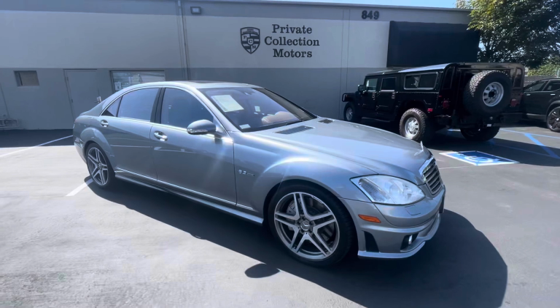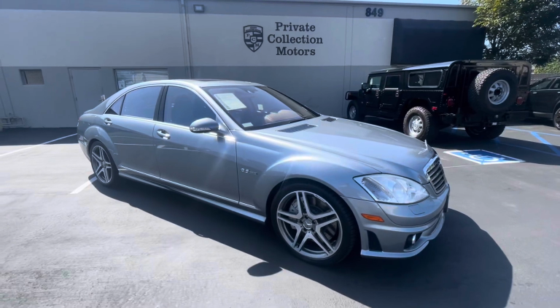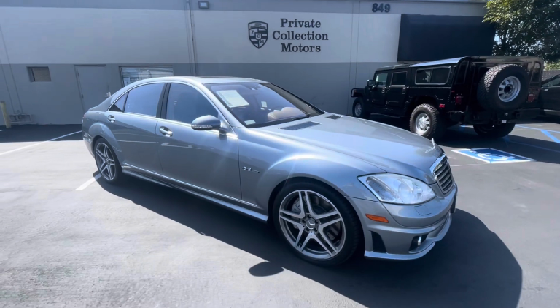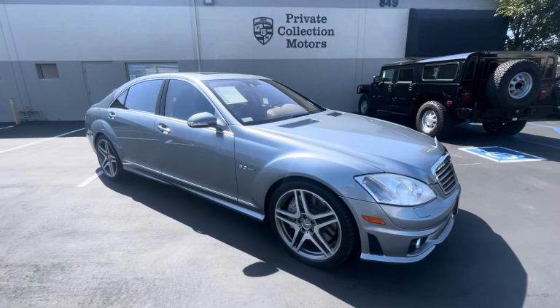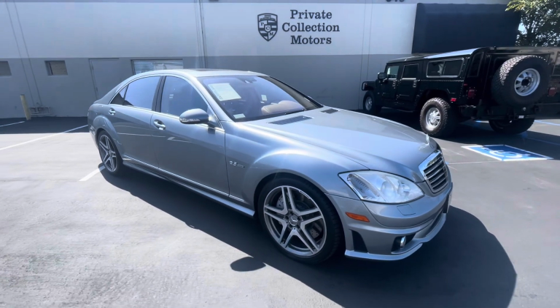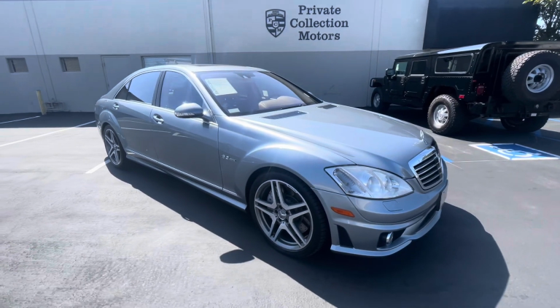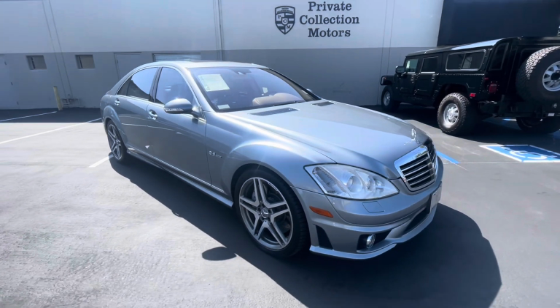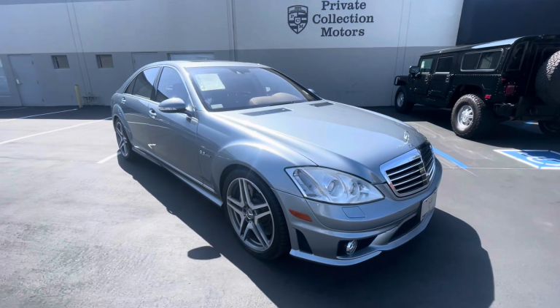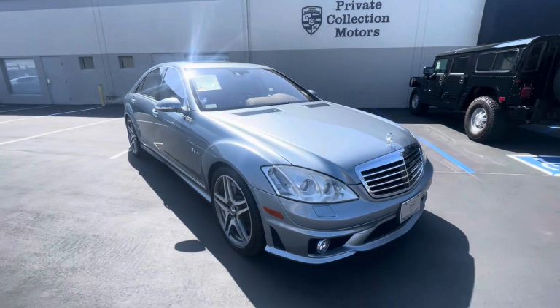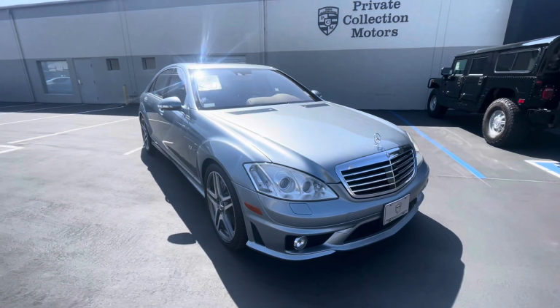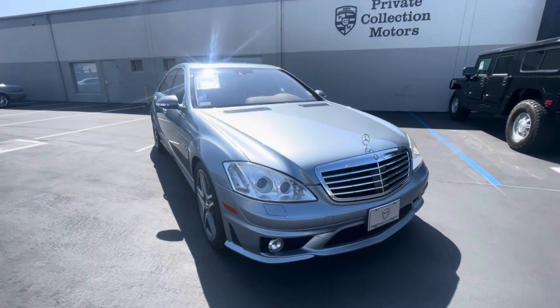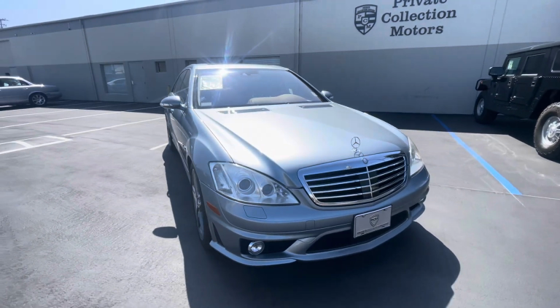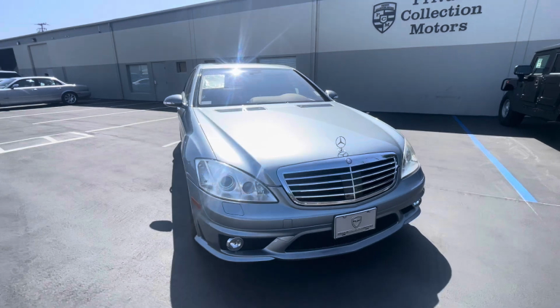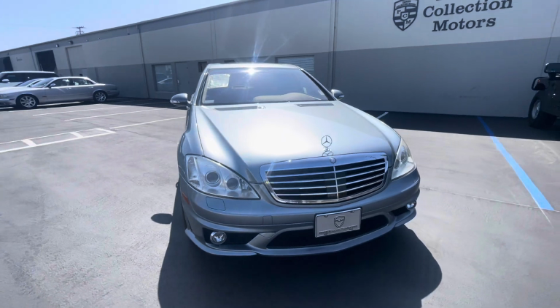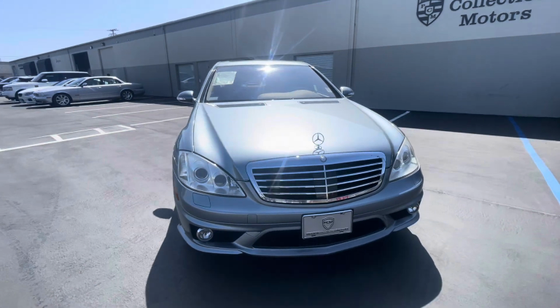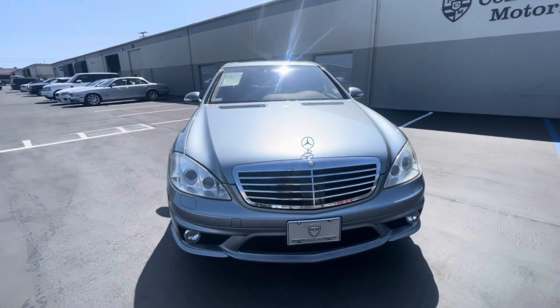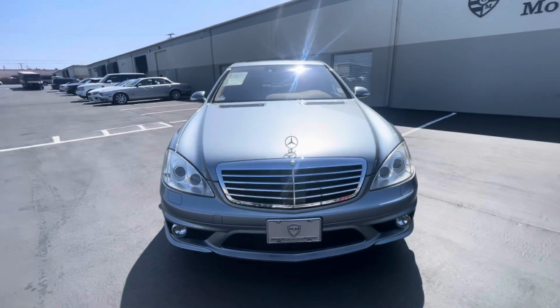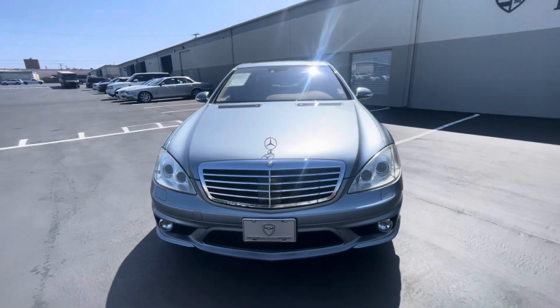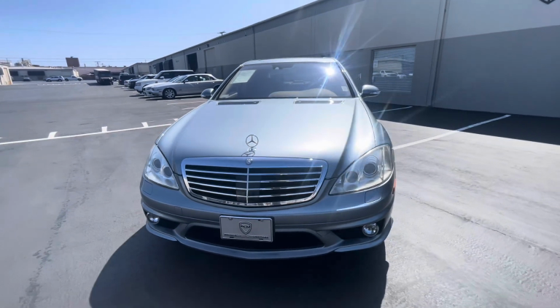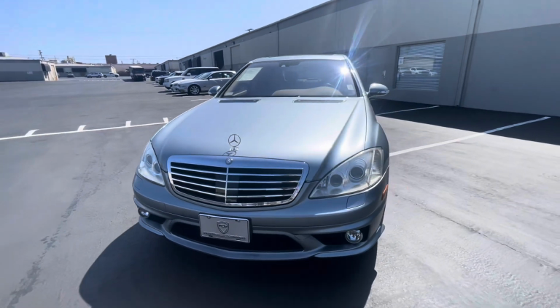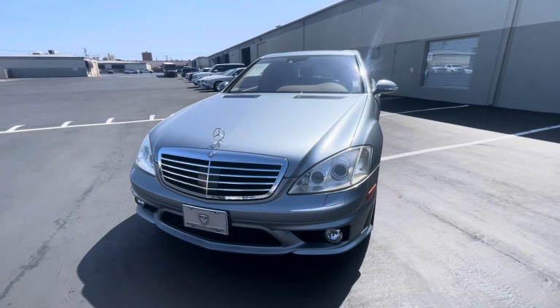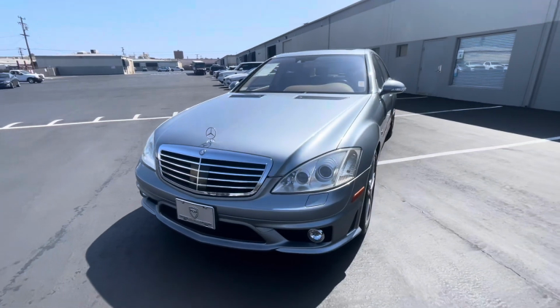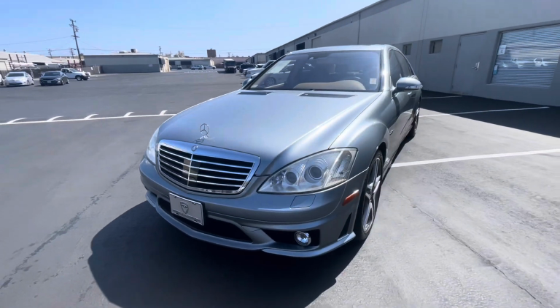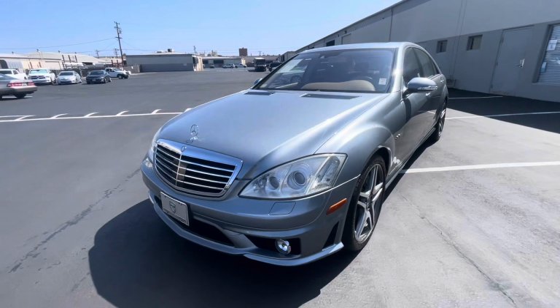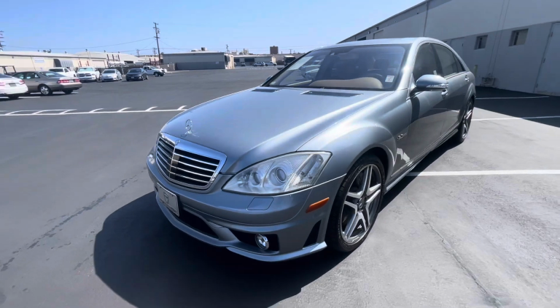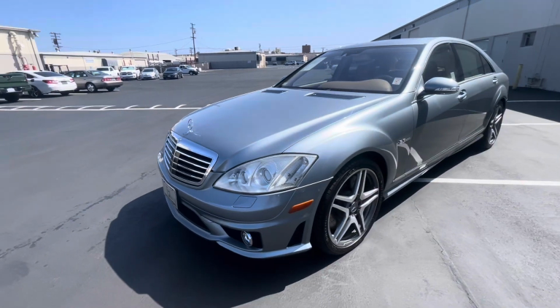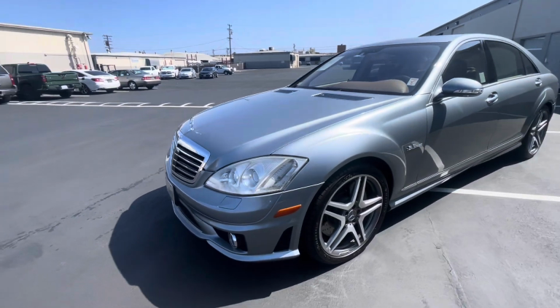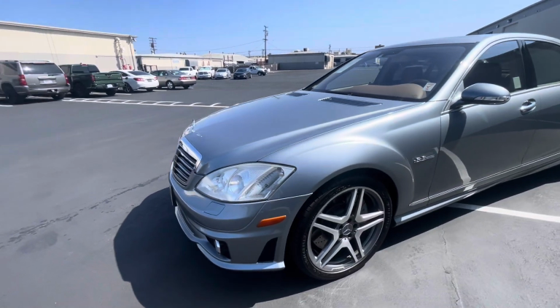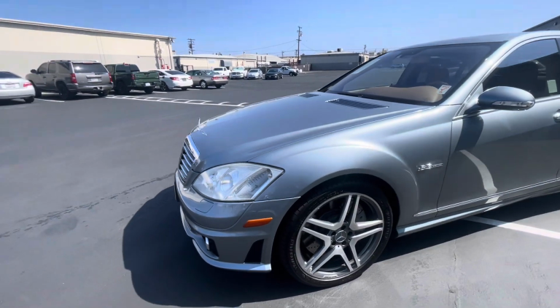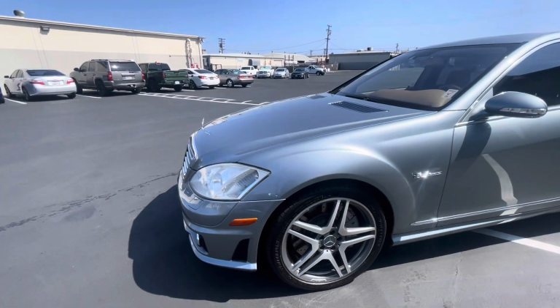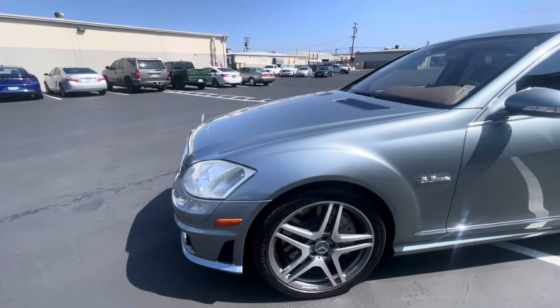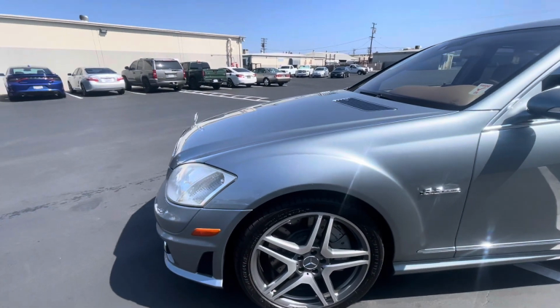Alright, going over our silver S63 here. This does have the P30 AMG performance package on it as well. Overall really clean car. I'm going to point out any blemishes that I can see. I am human, I do make mistakes, but I'll do my best to point out what I can find for you guys.